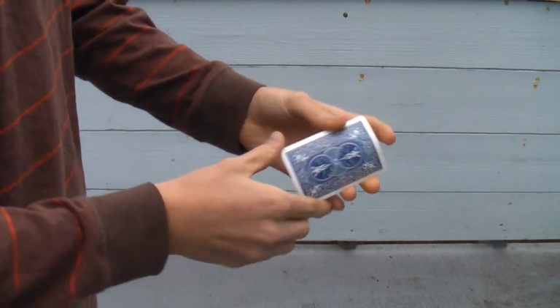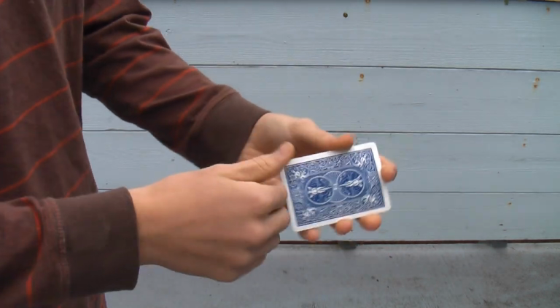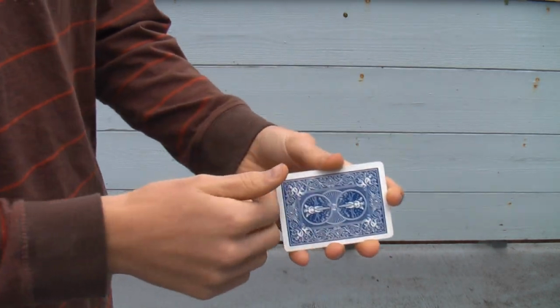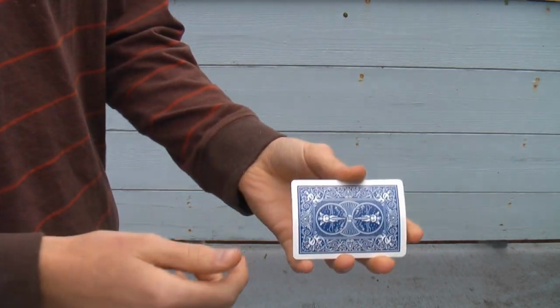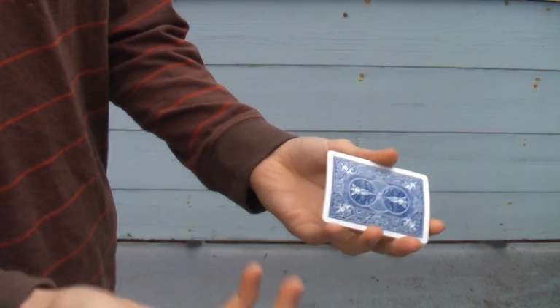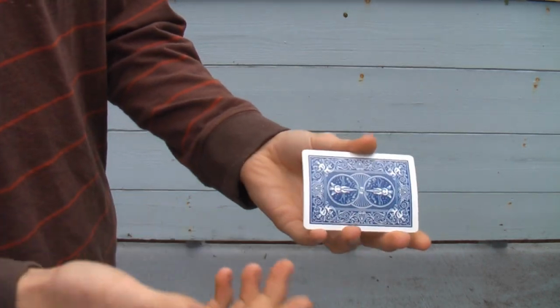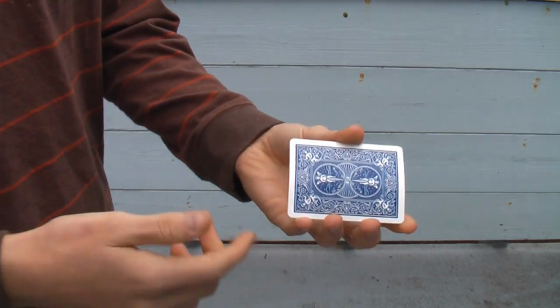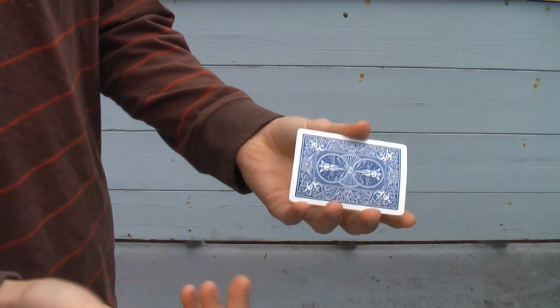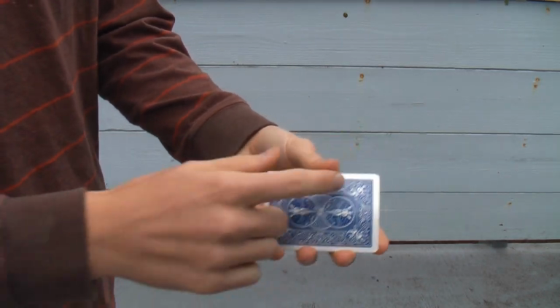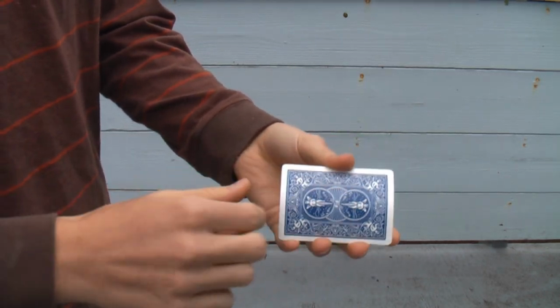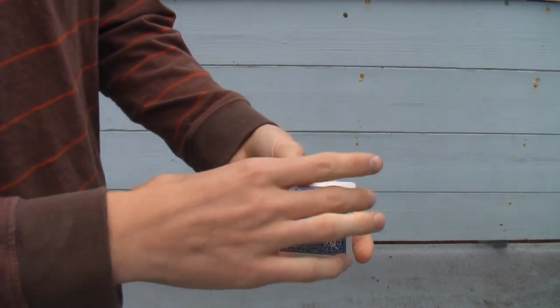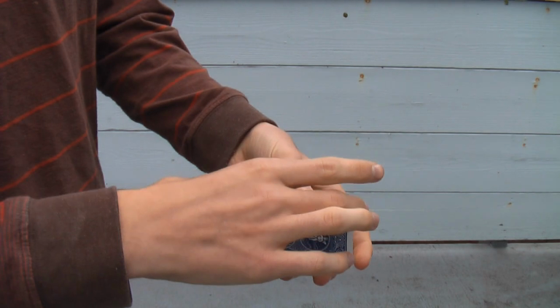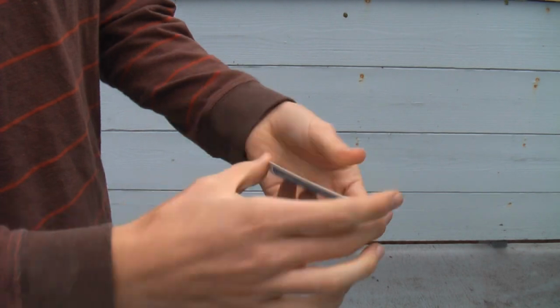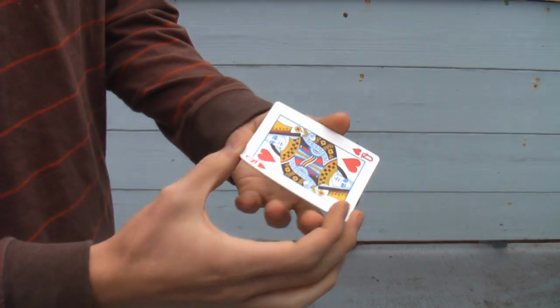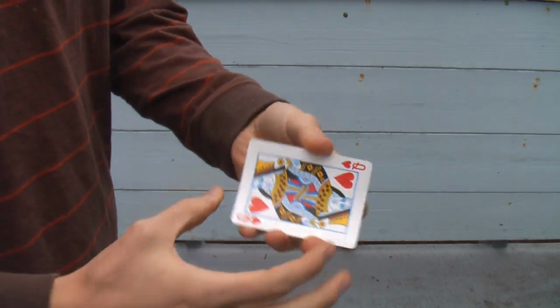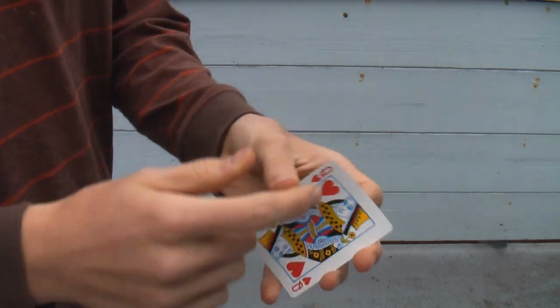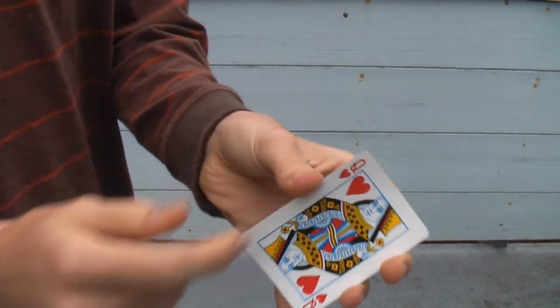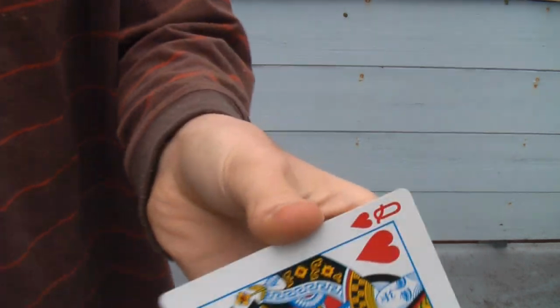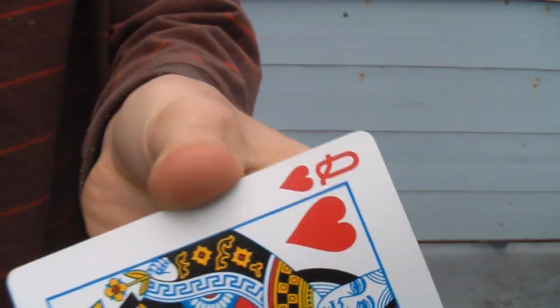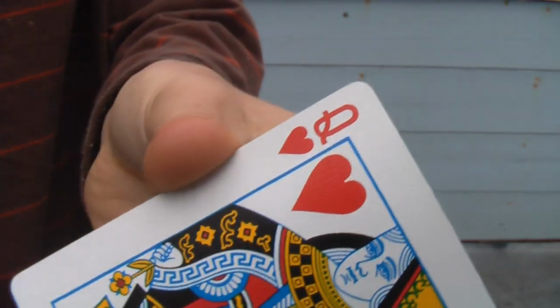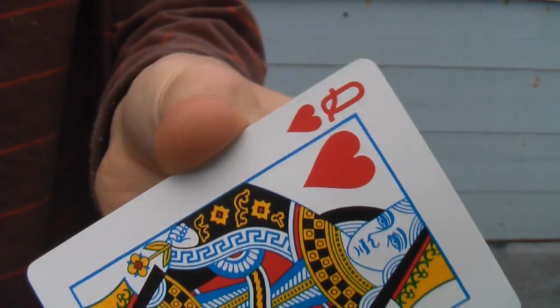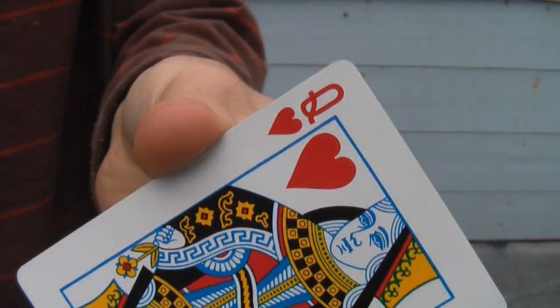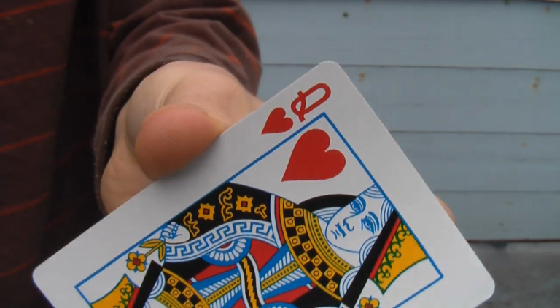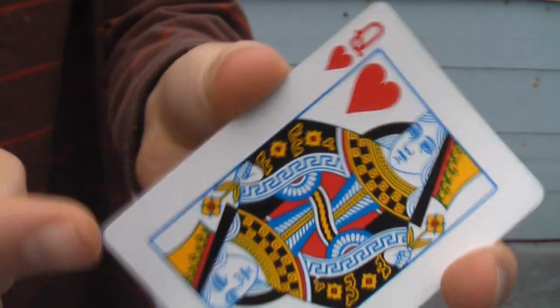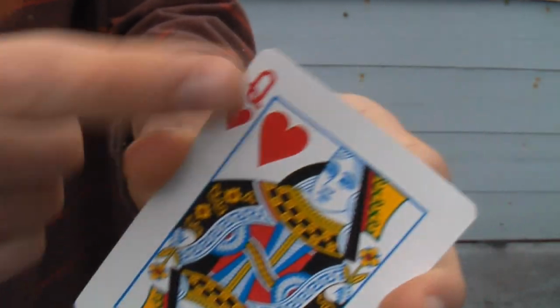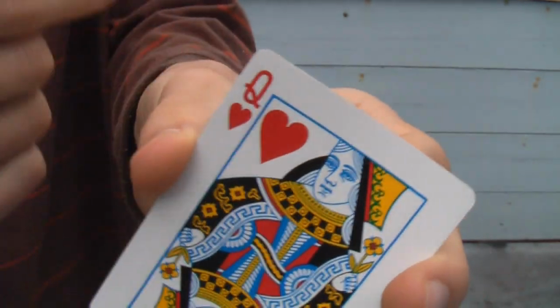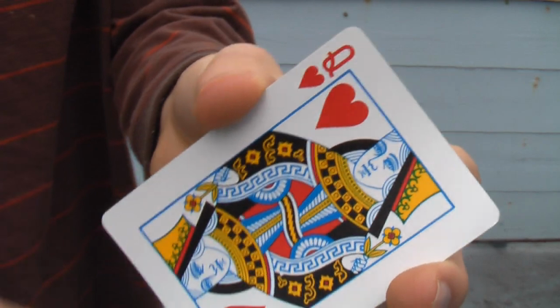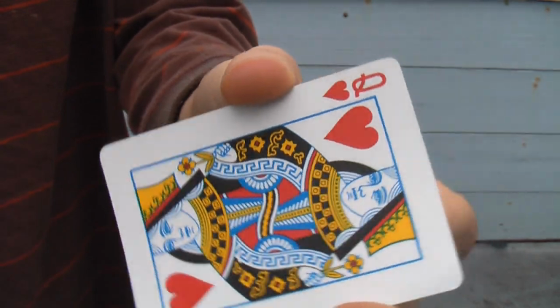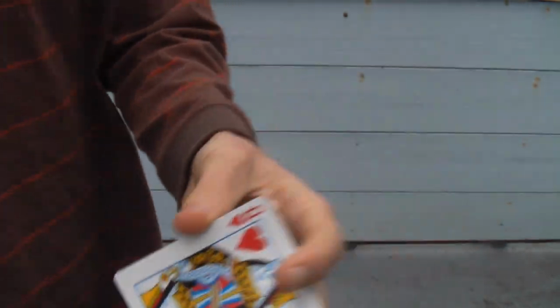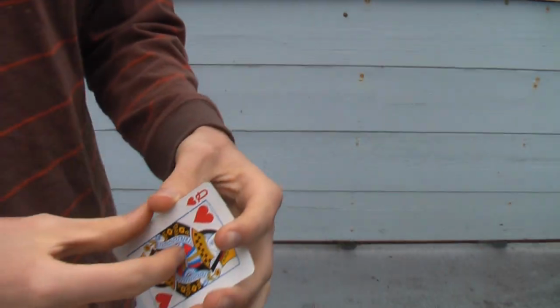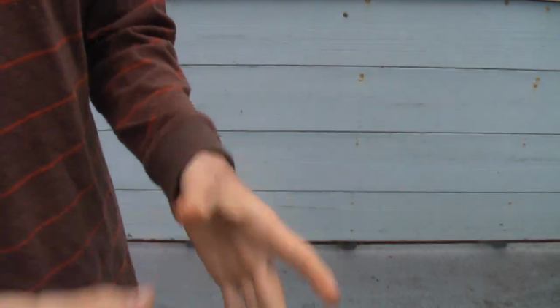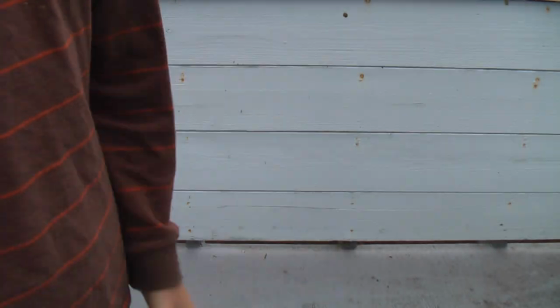Now I know what you're wondering — how could that happen? Where did all the red go? Well, you see the red made its way to the face of the card, and now this is the Queen of Hearts. That's a Bertram change, thanks for watching.